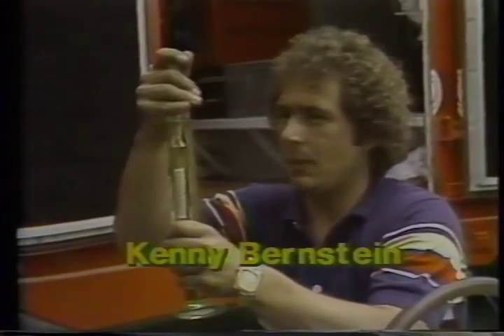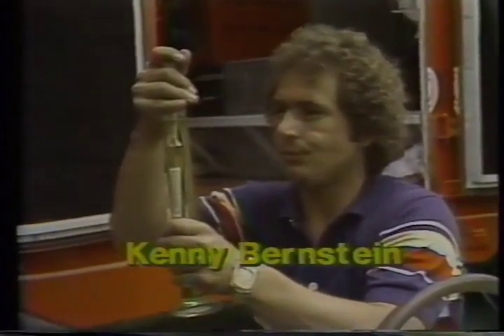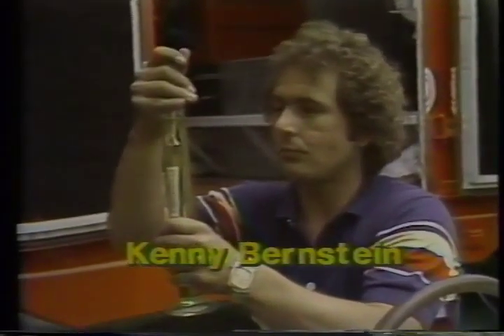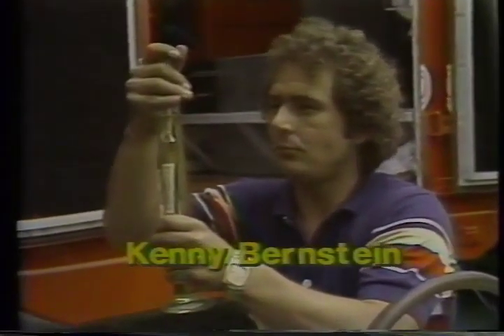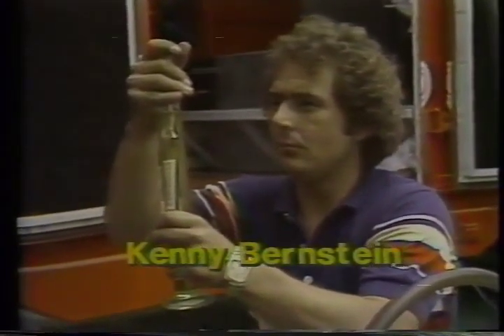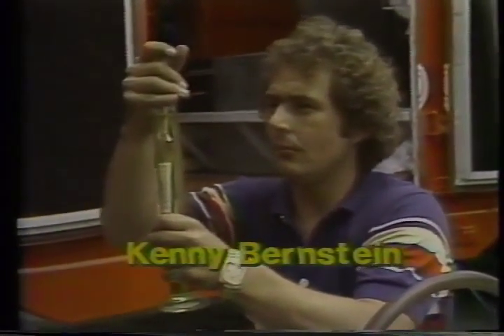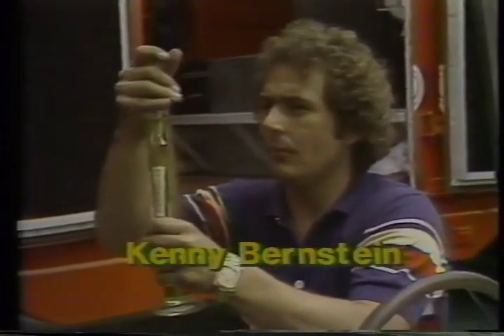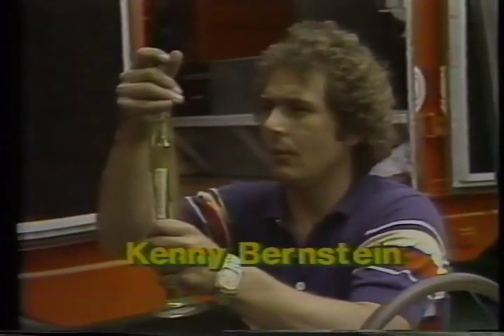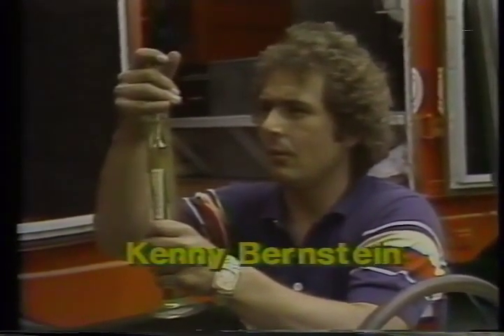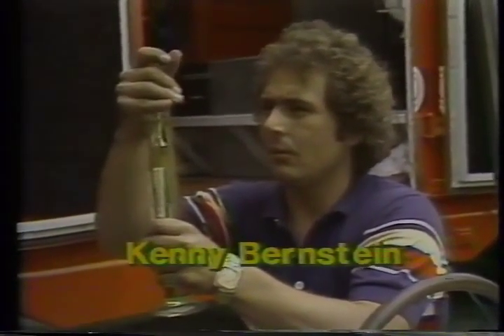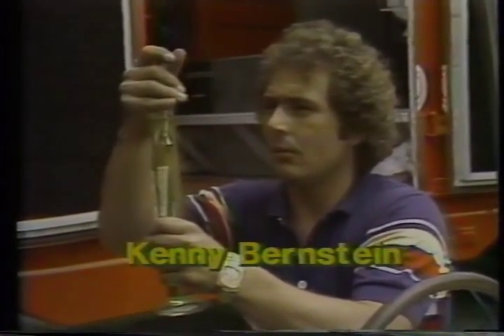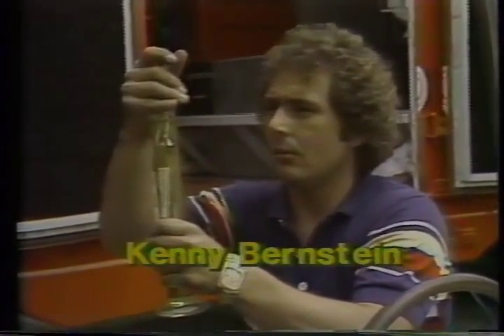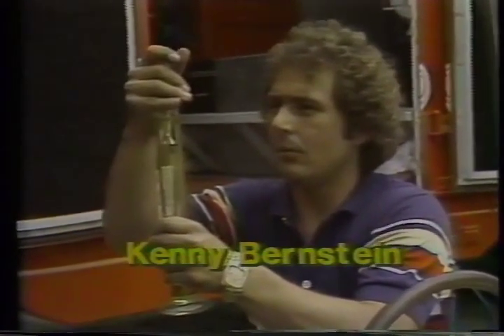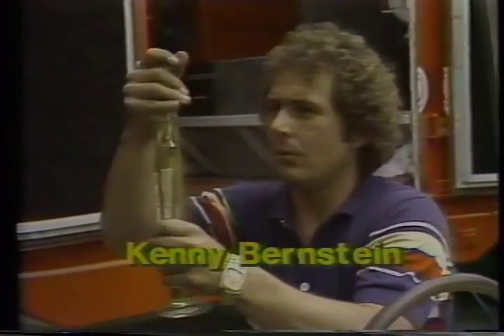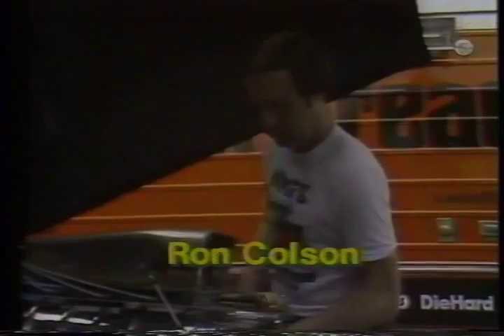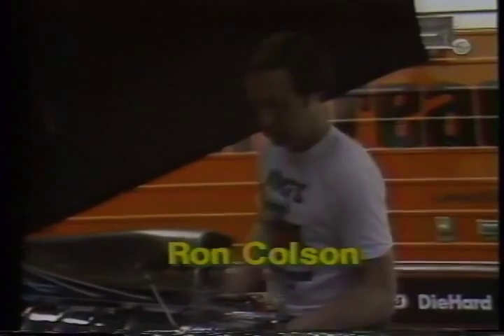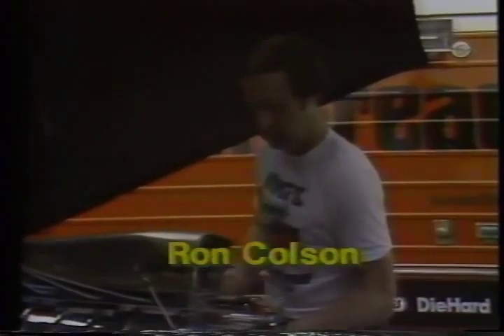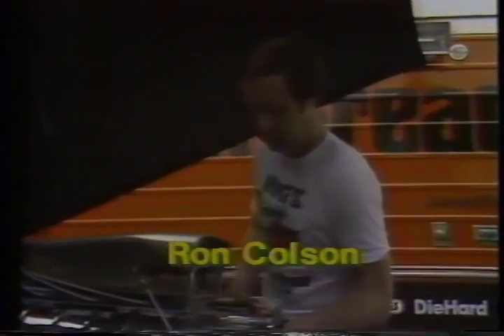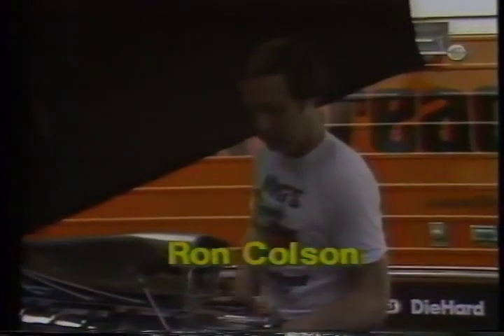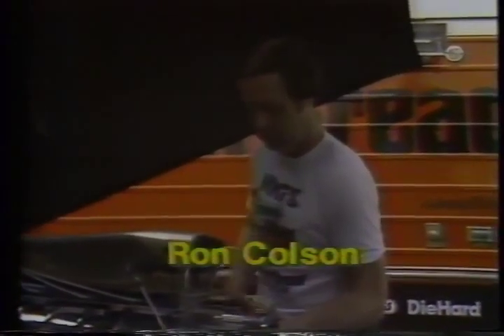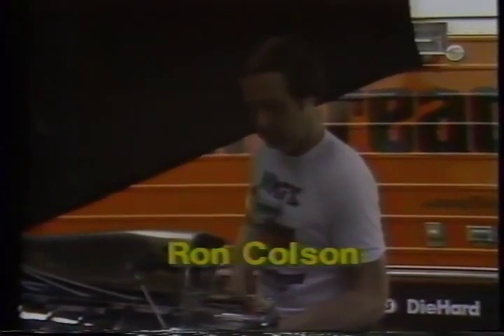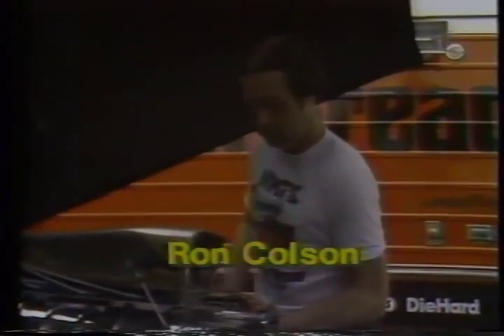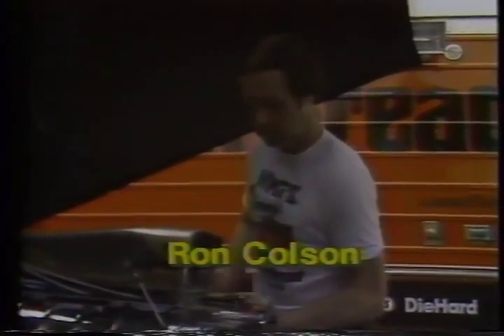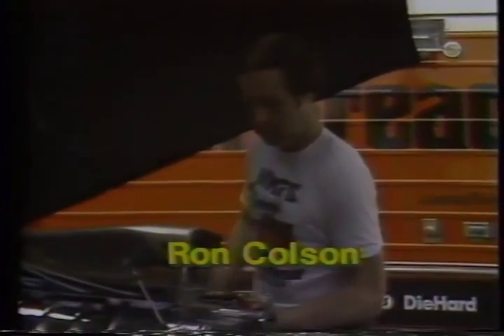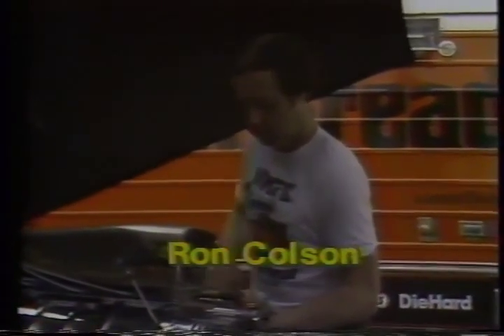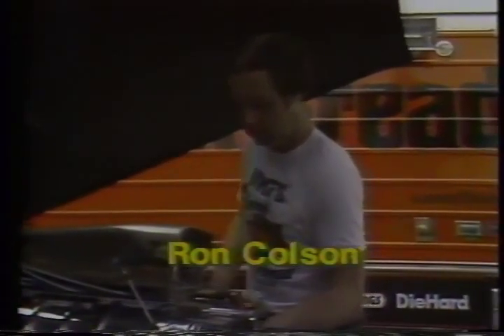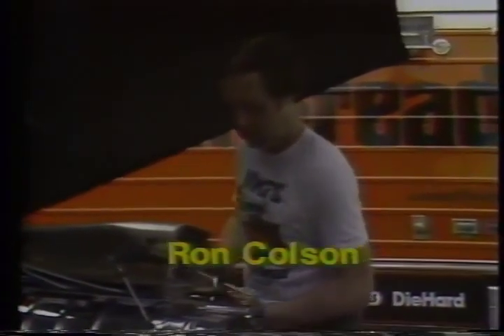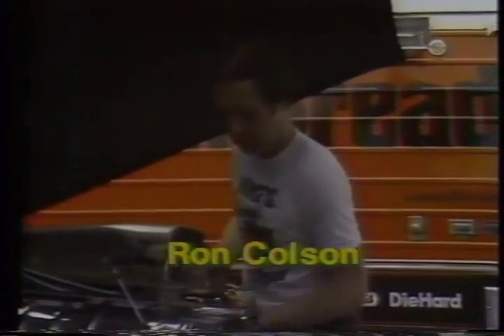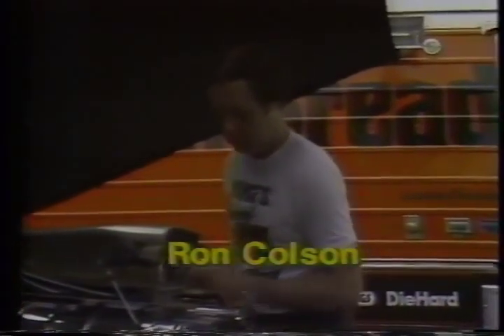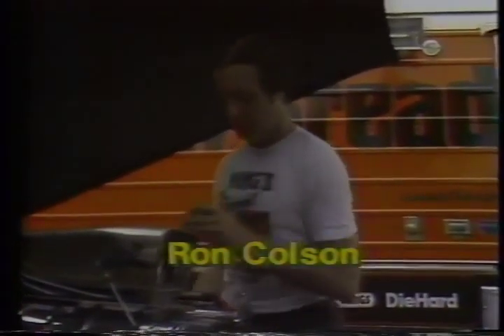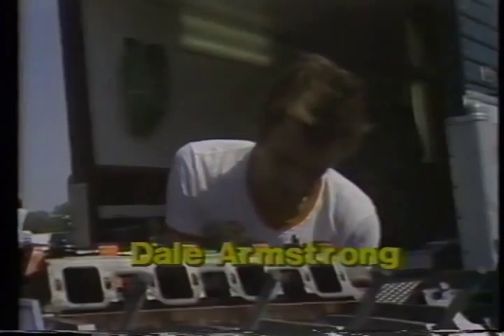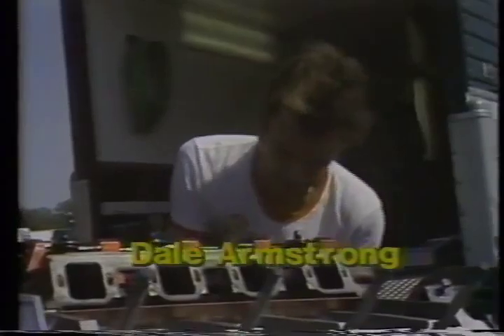Kenny Bernstein, now living in Dallas, Texas. Ron Coulson, one of the premier Funny Car racers in all the country, drives for Roland Leong.